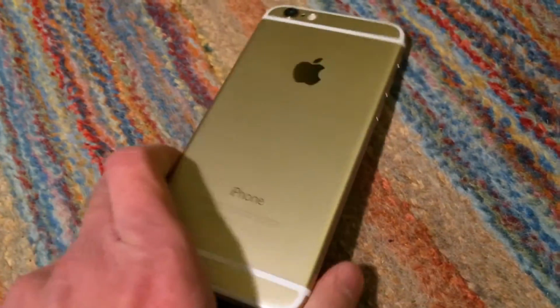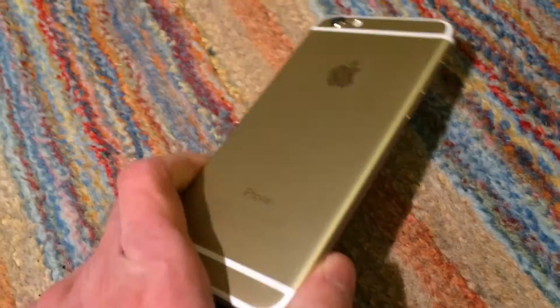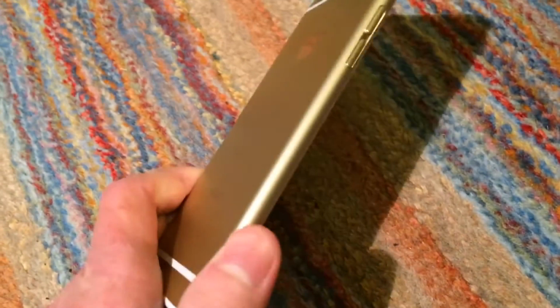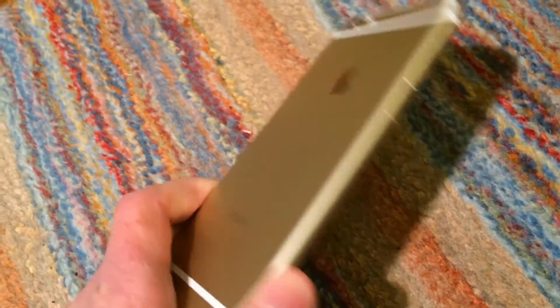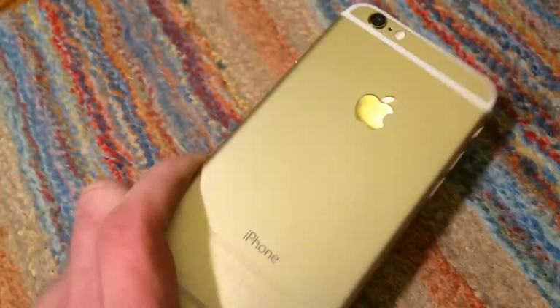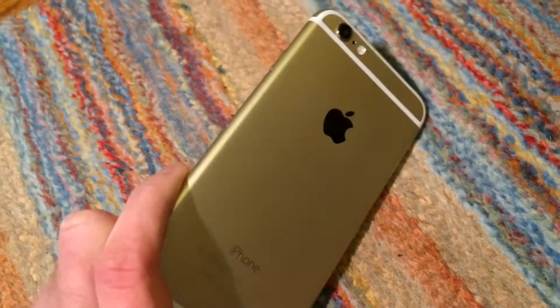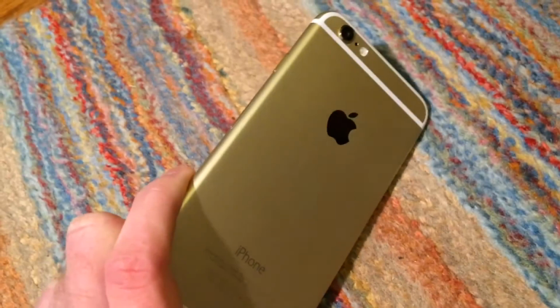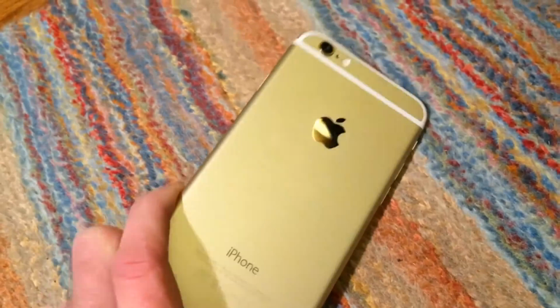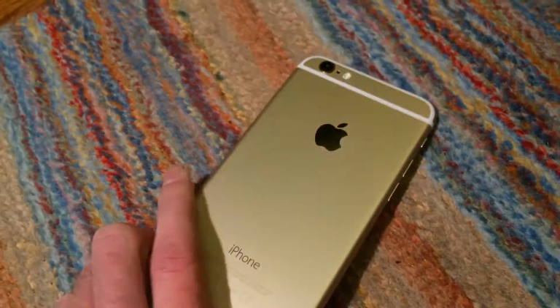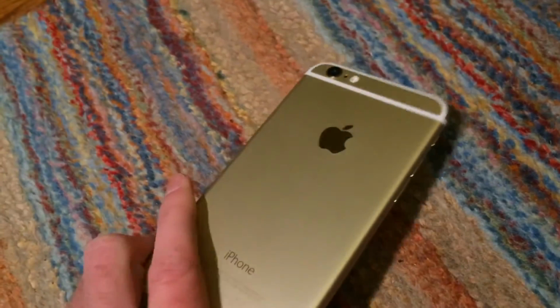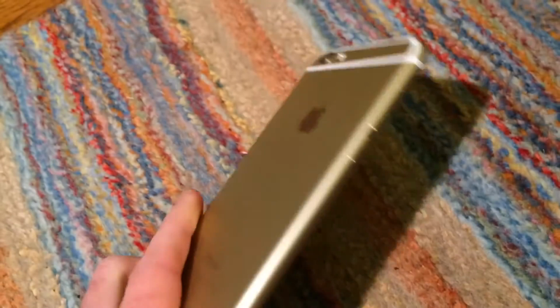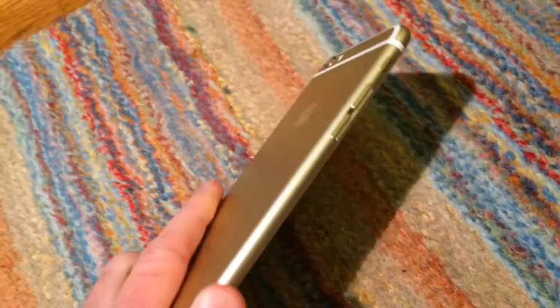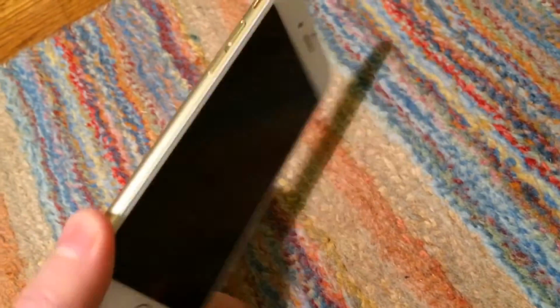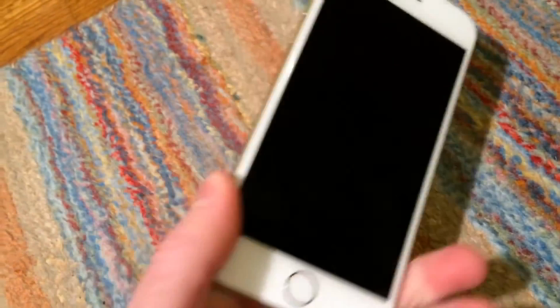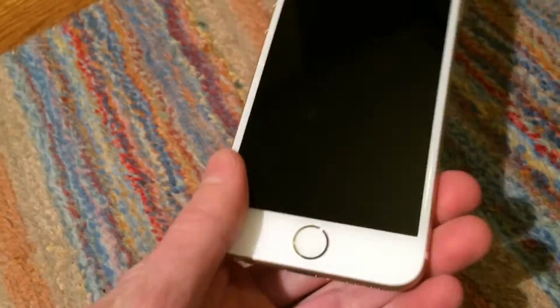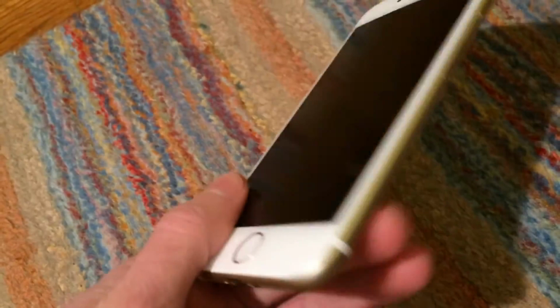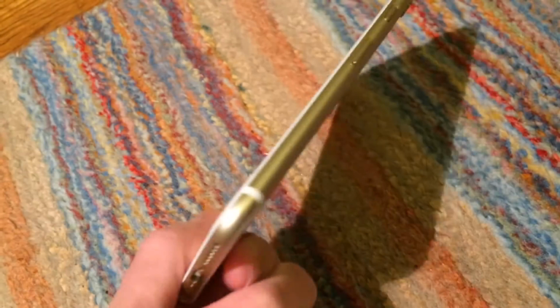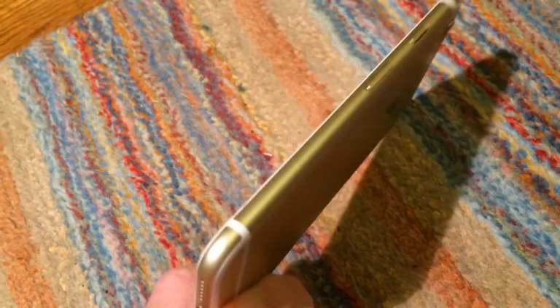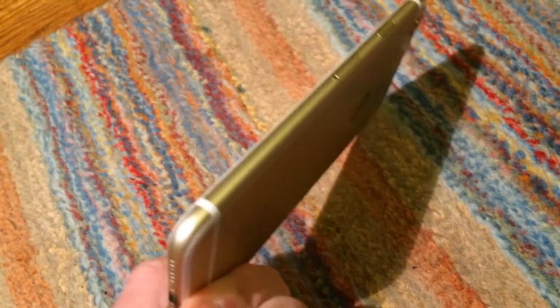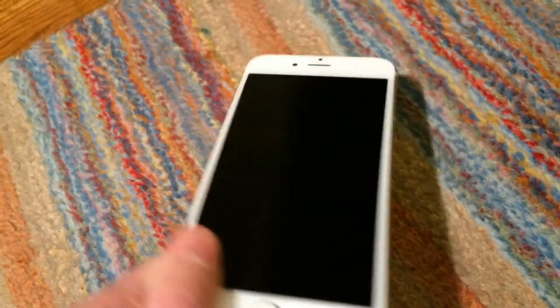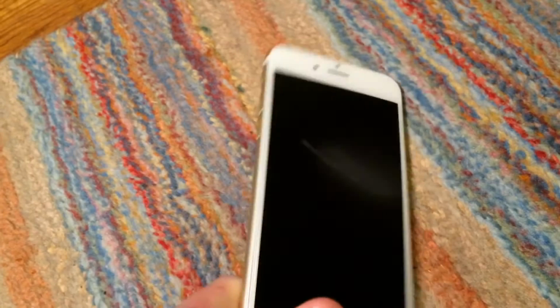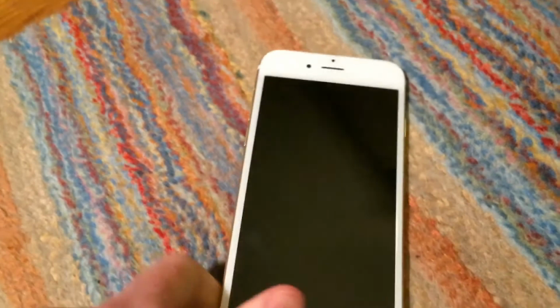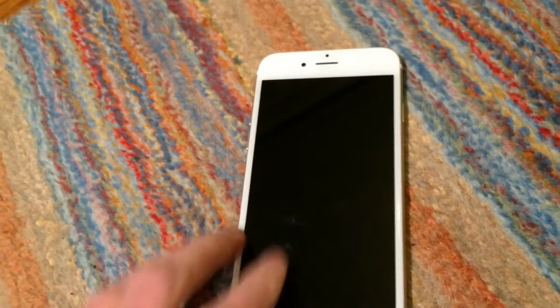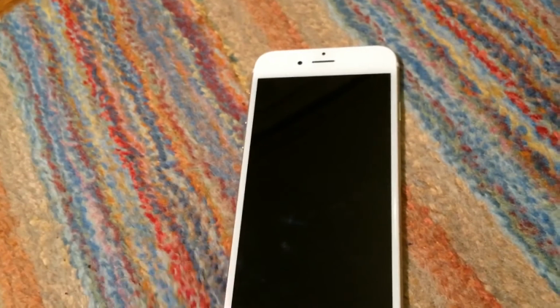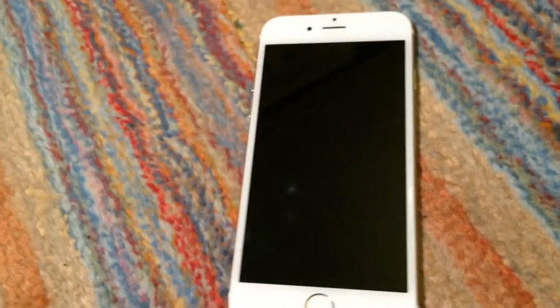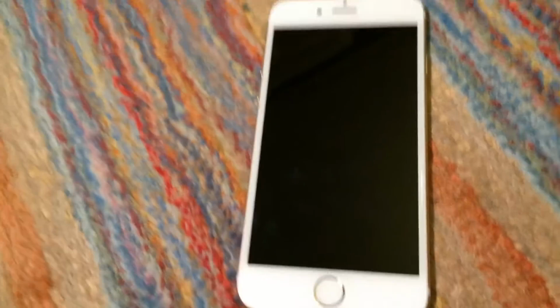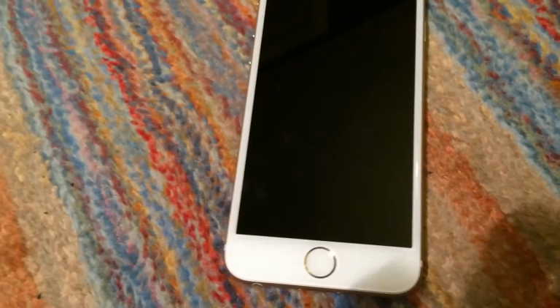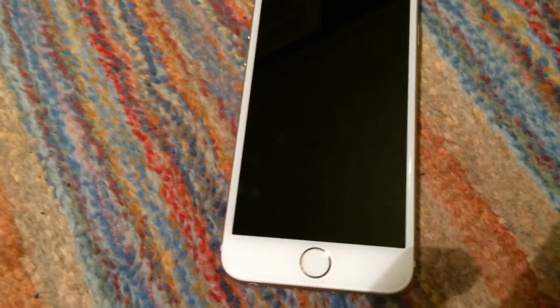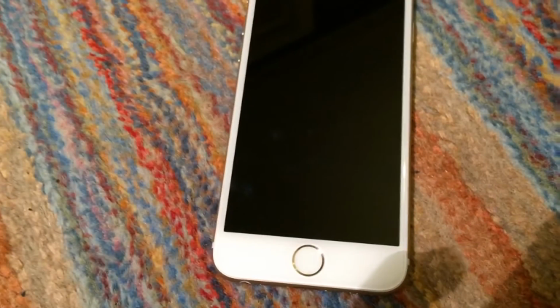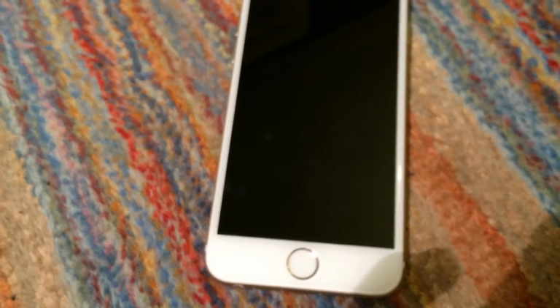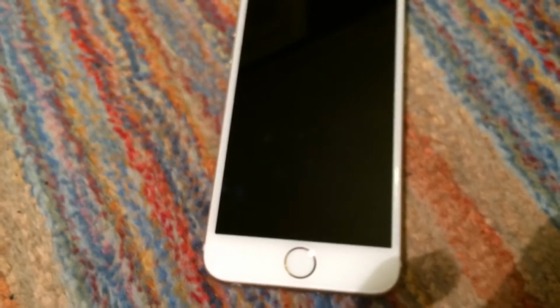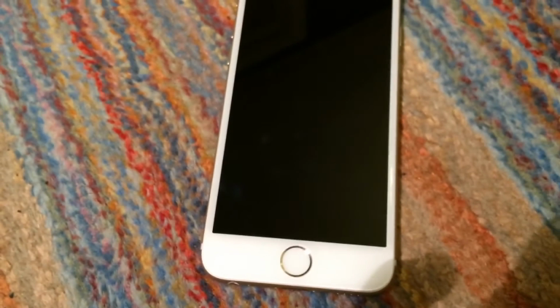One thing I forgot to mention — and I'm sure you've noticed by now — this is a gold iPhone 6, which is quite nice. I do like the gold color. It looks very nice.